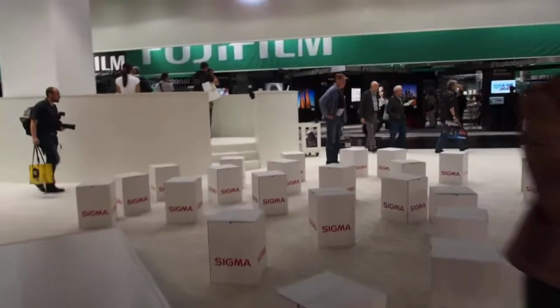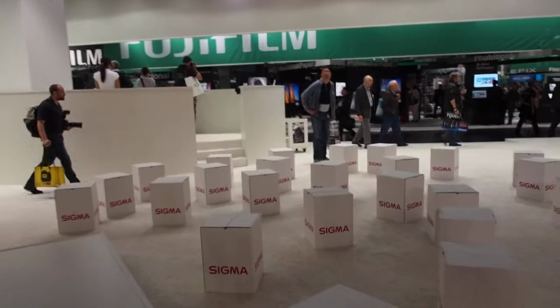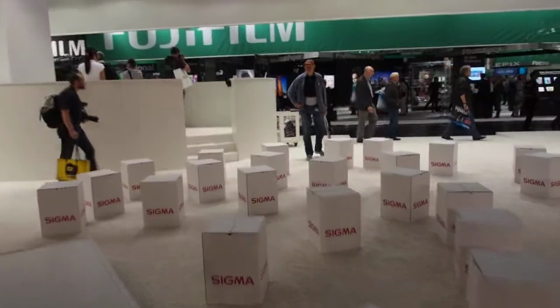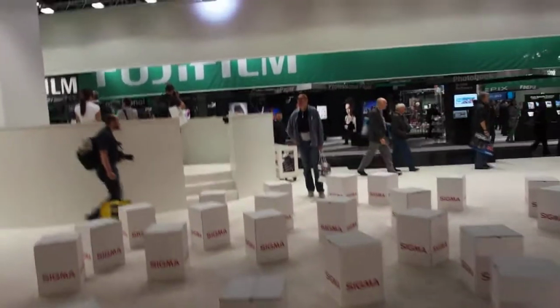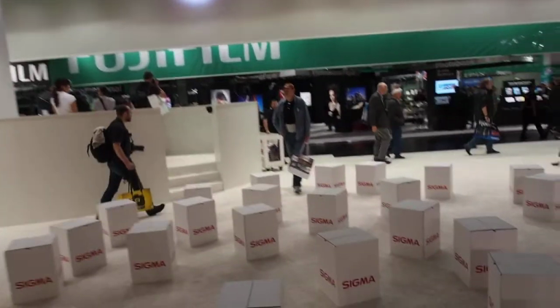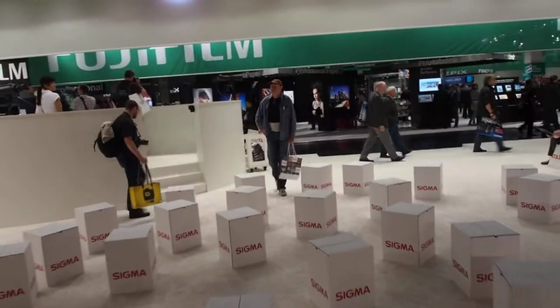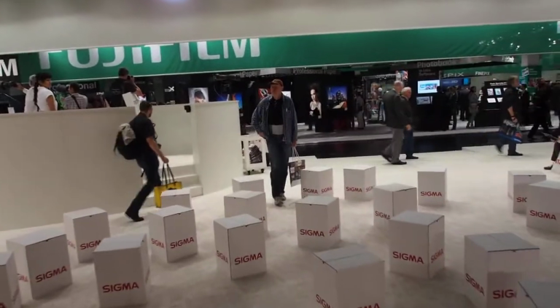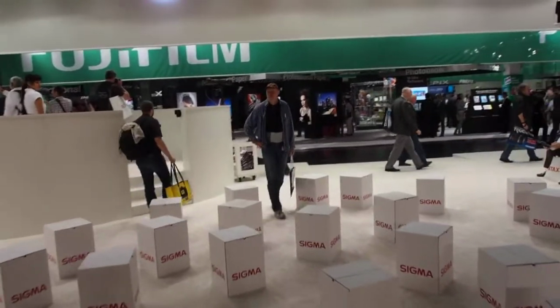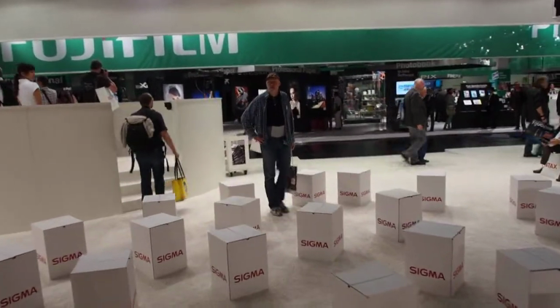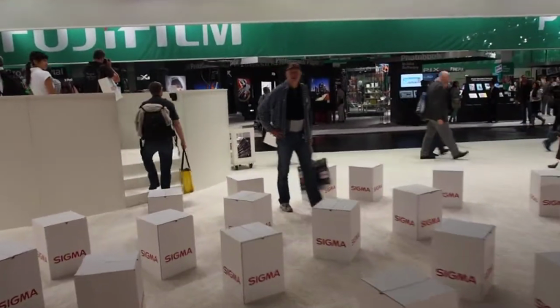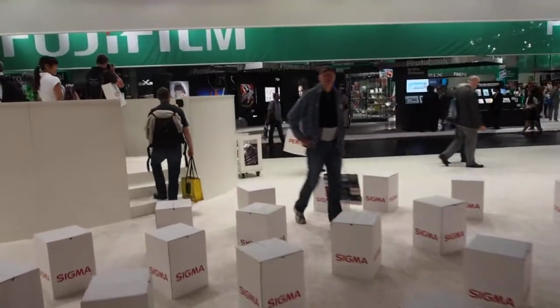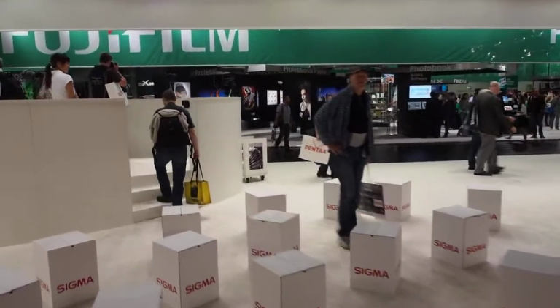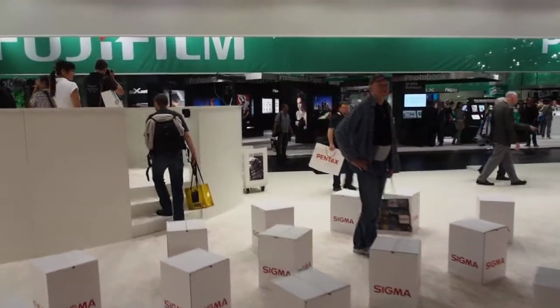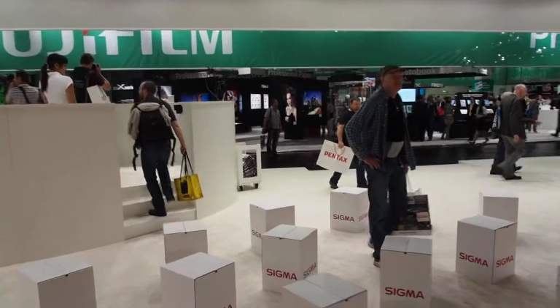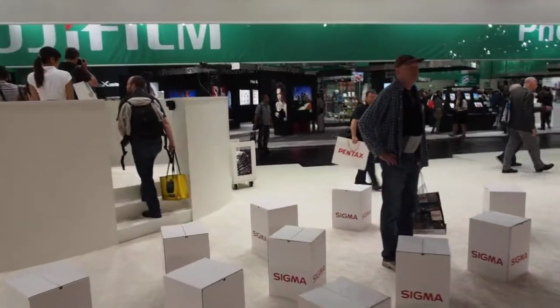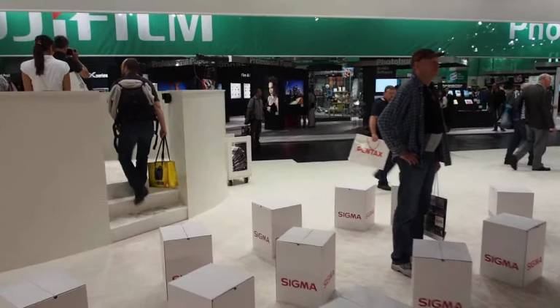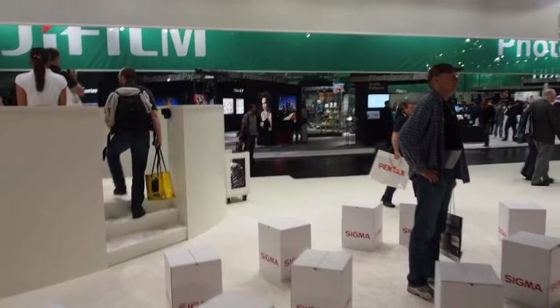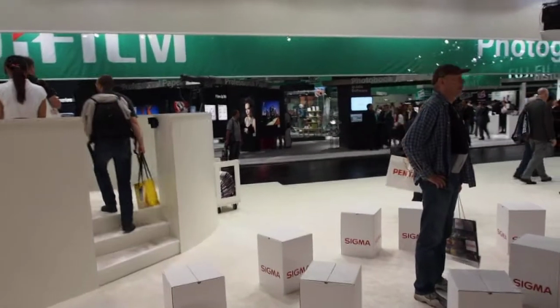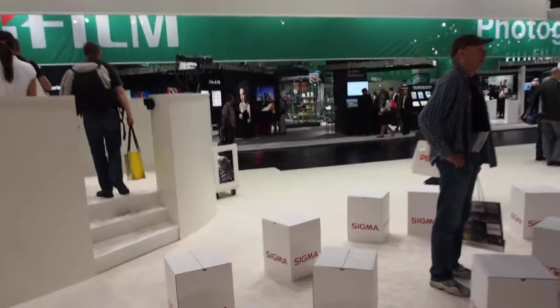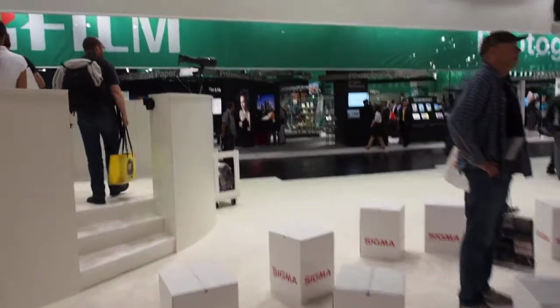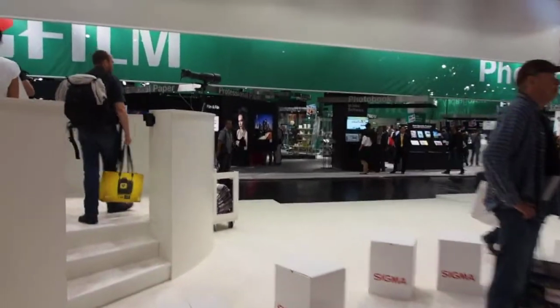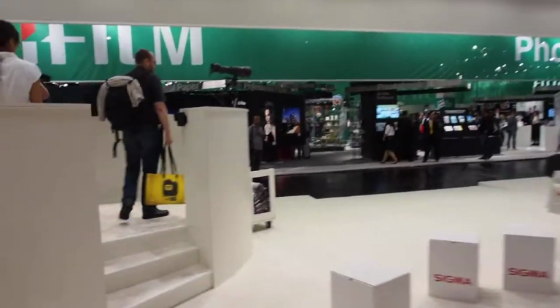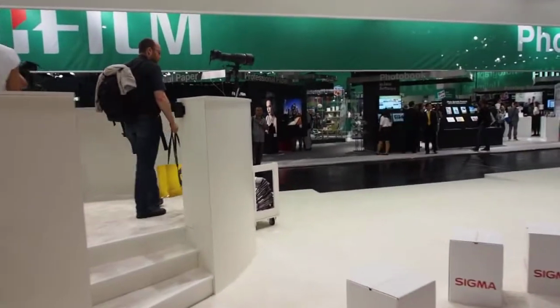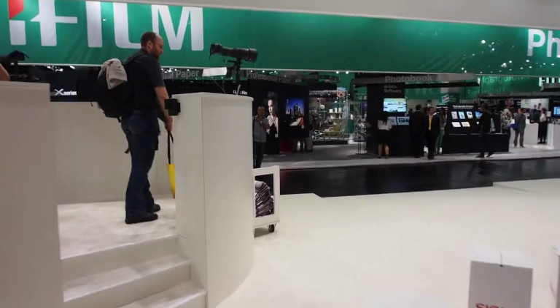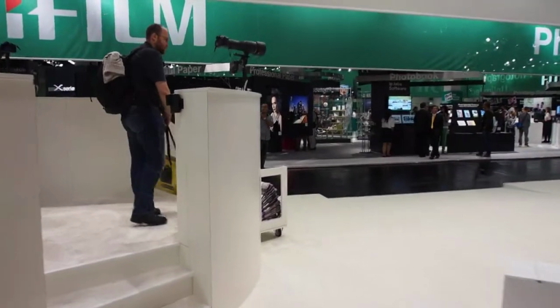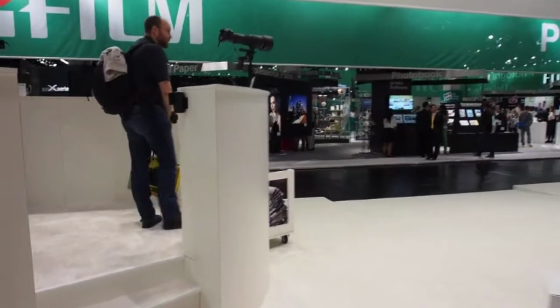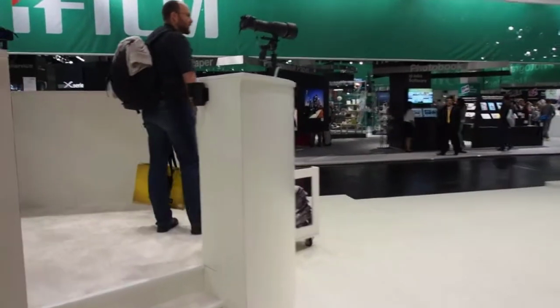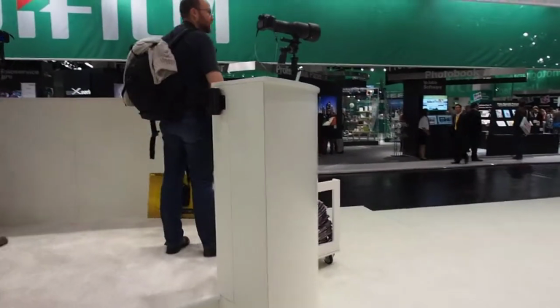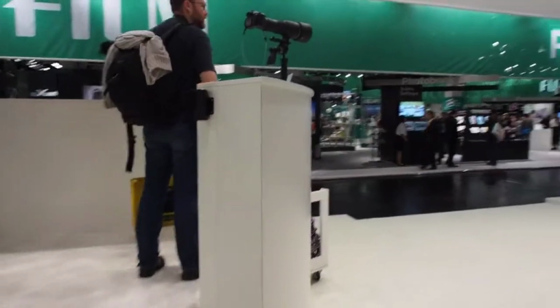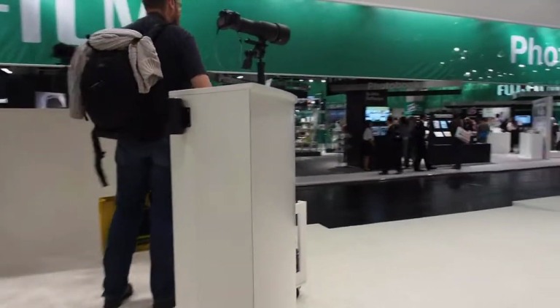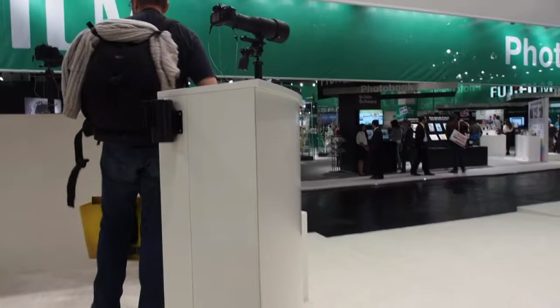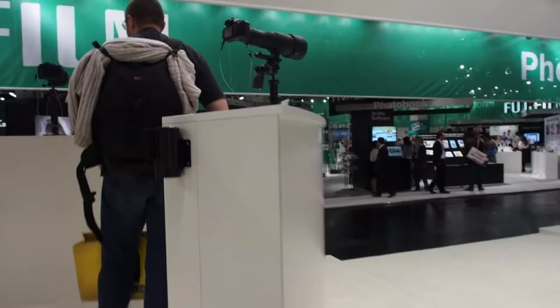Now I will take you to the experience zone, where Sigma telephoto lenses and zoom lenses with larger focal lengths are kept for users to touch and feel.